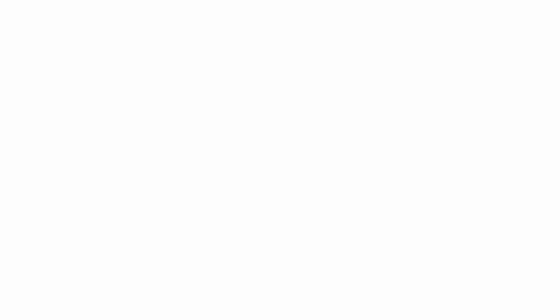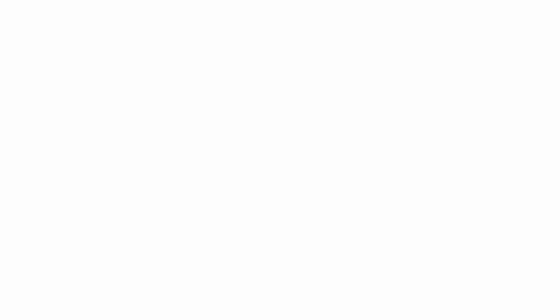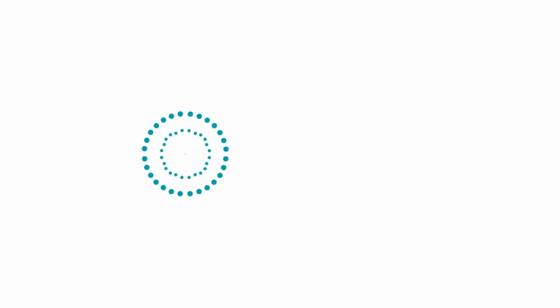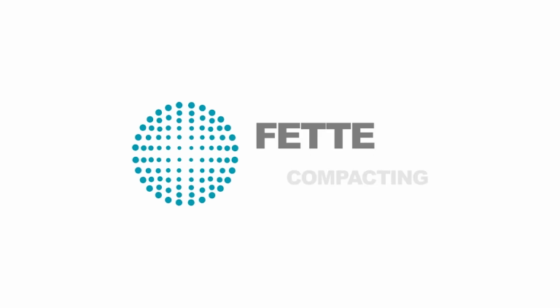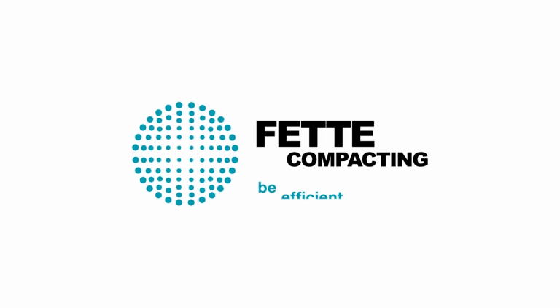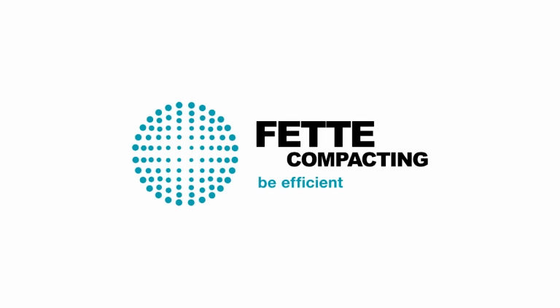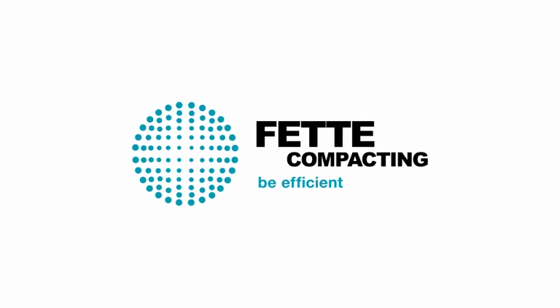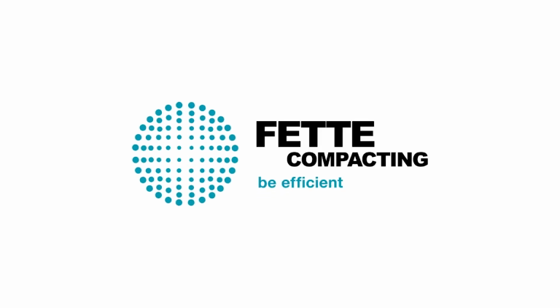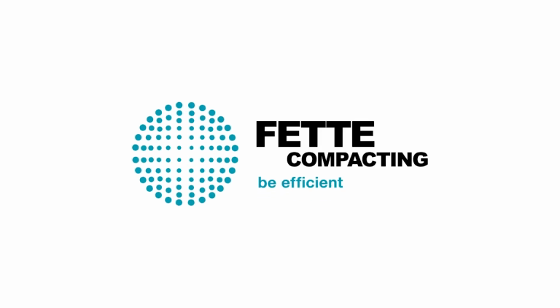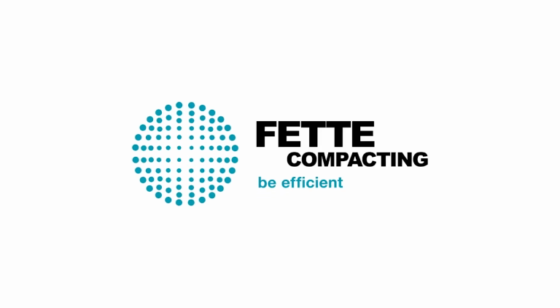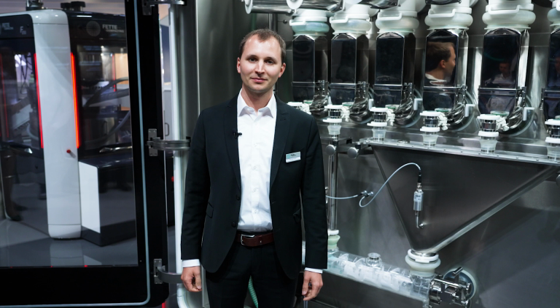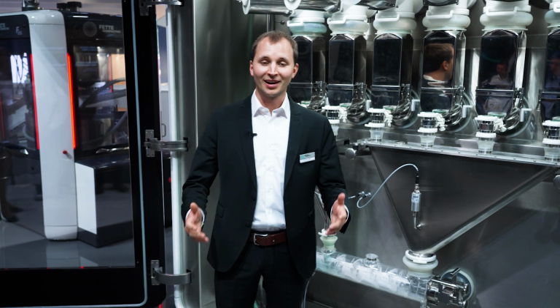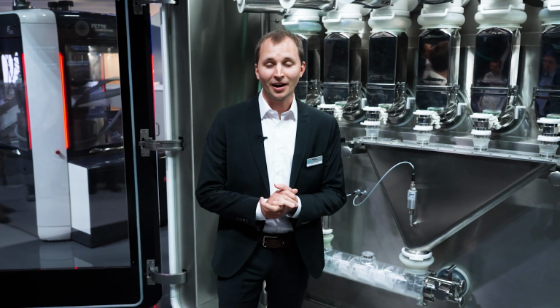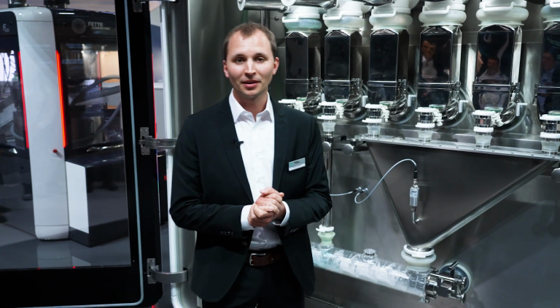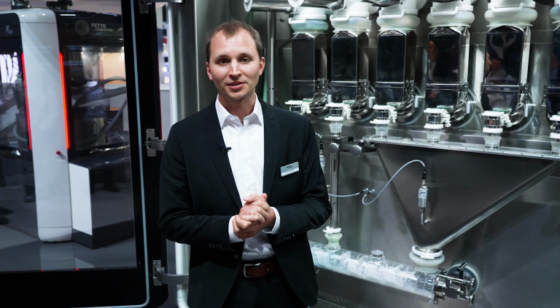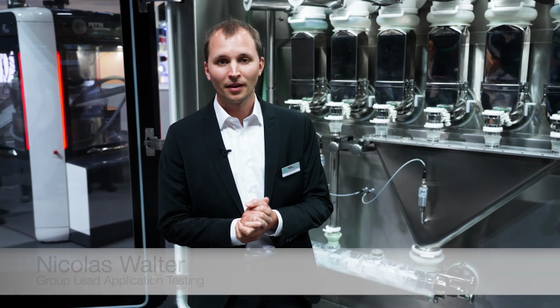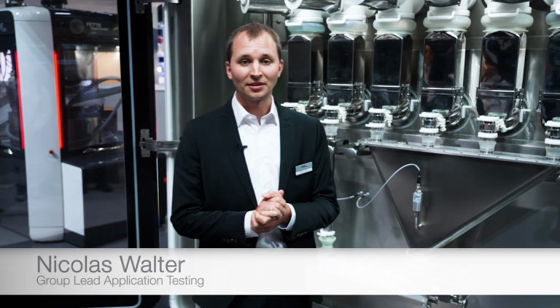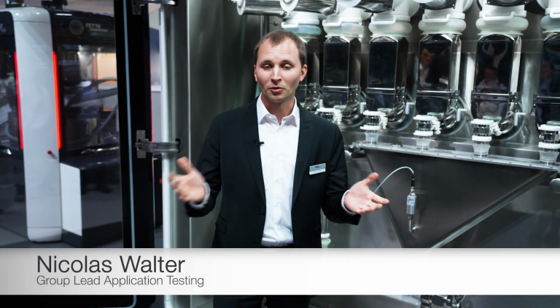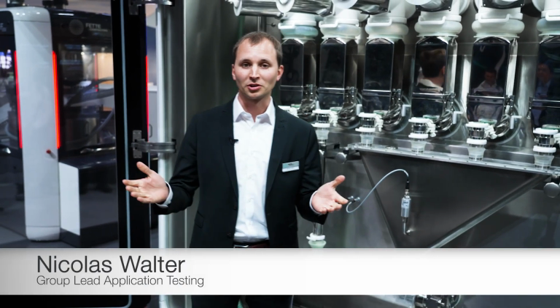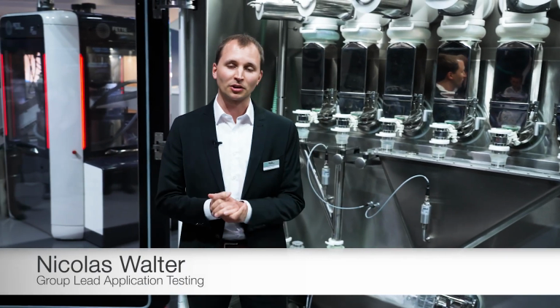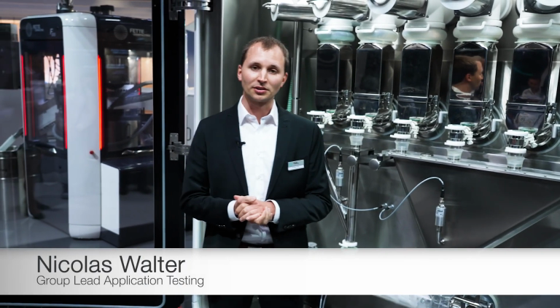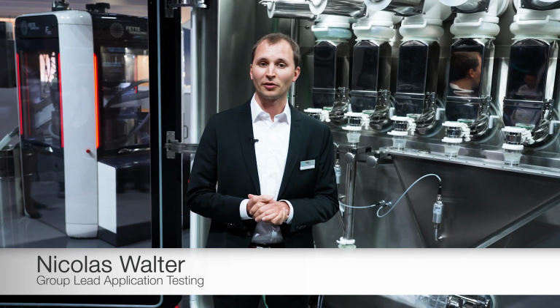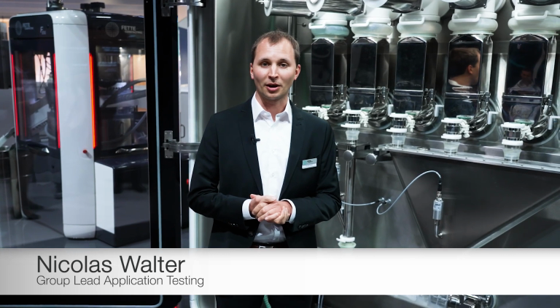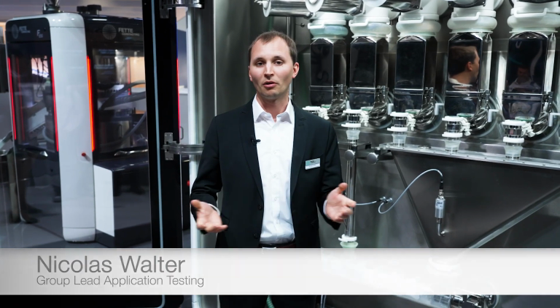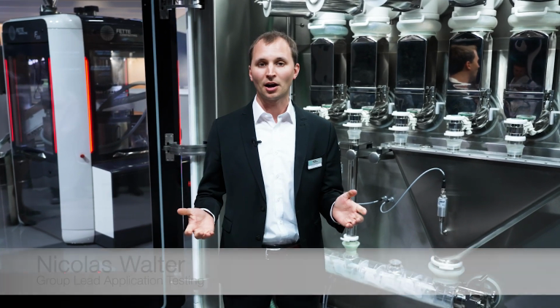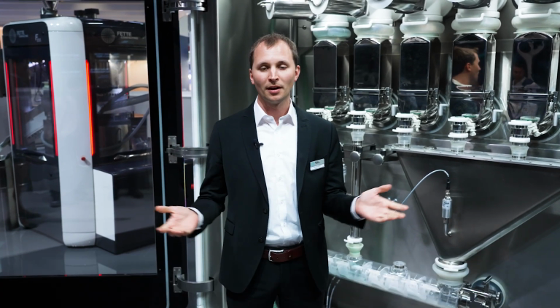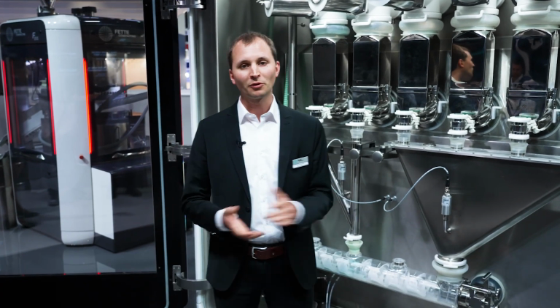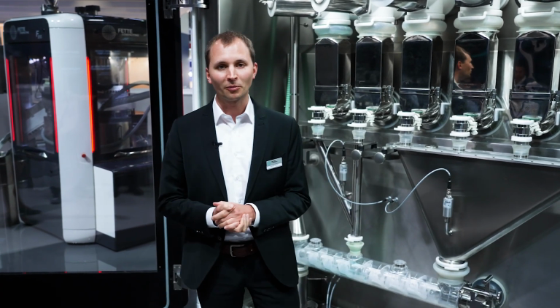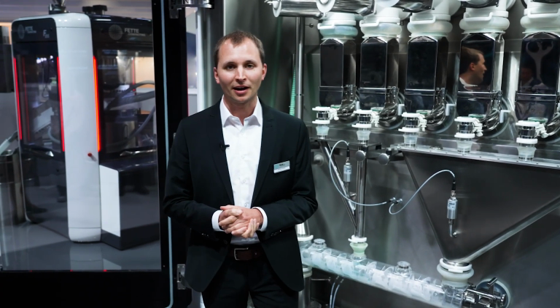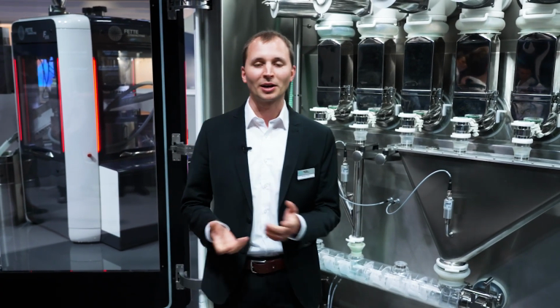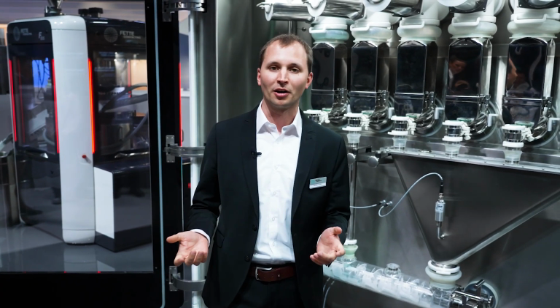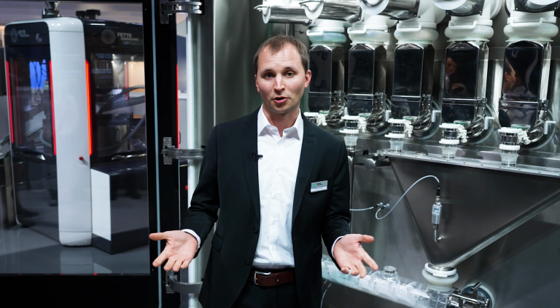FETE-Compacting. Be efficient. Hello, I'm Nicolas. Do you want to switch to continuous manufacturing but you don't know how to start? Then we from FETE-Compacting are the right partner for you.